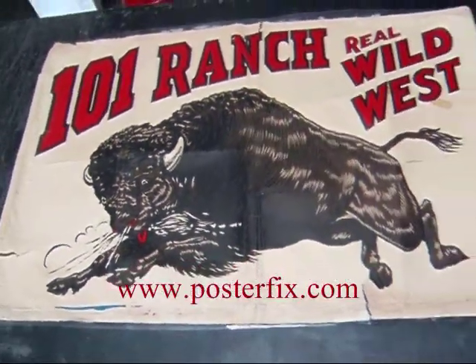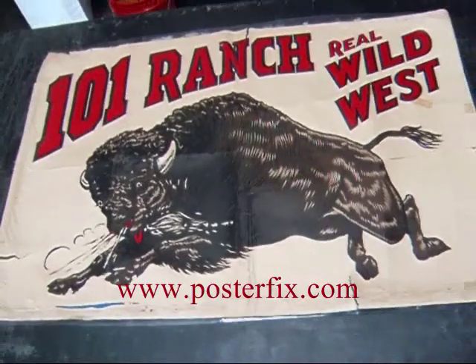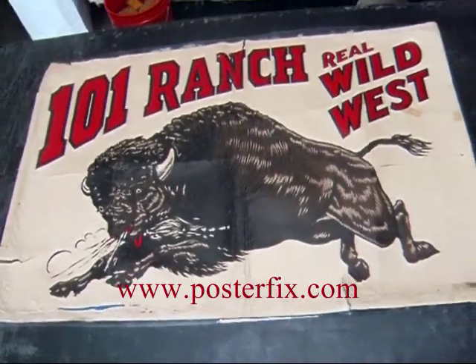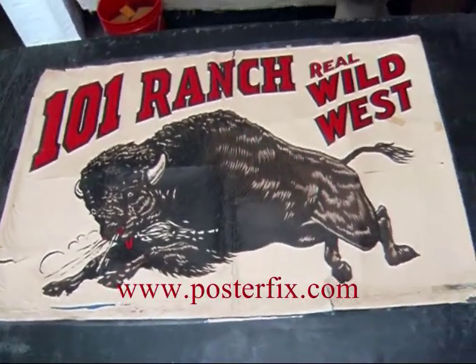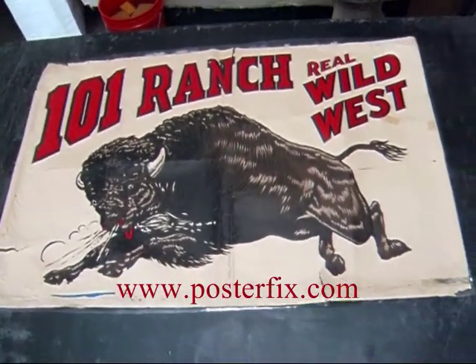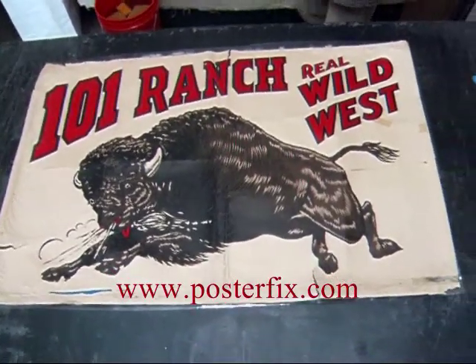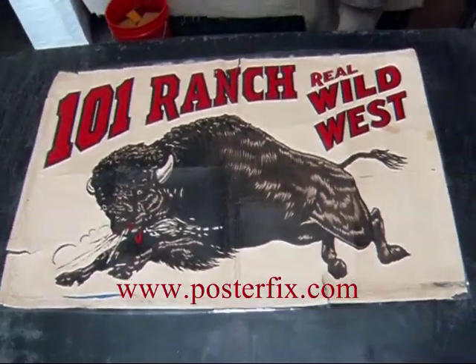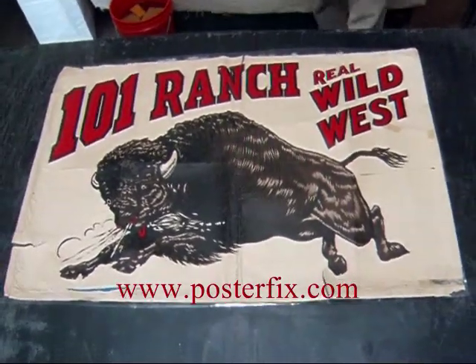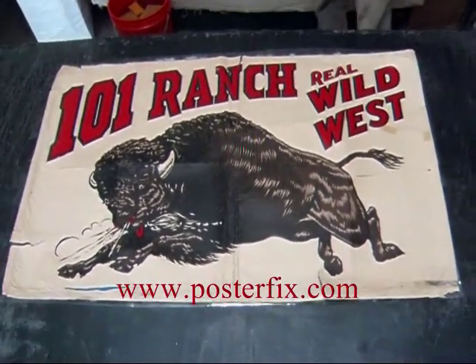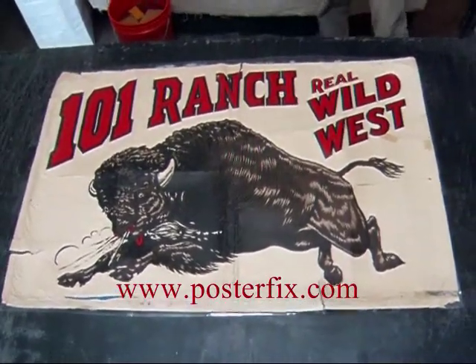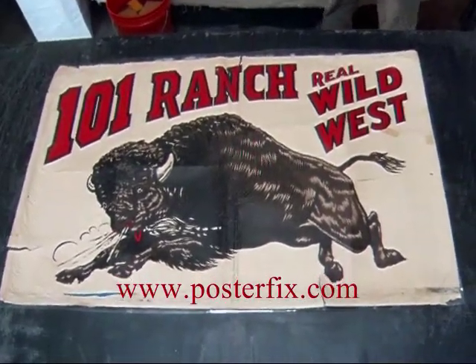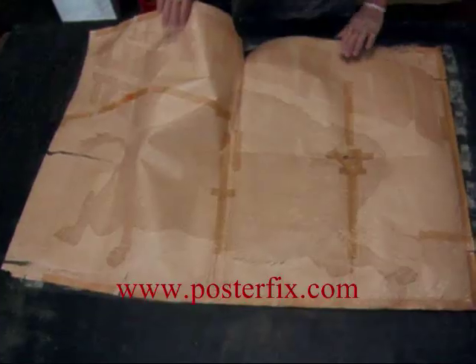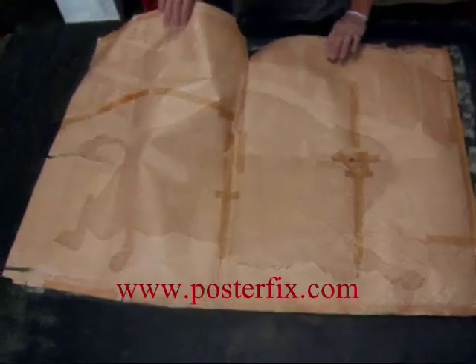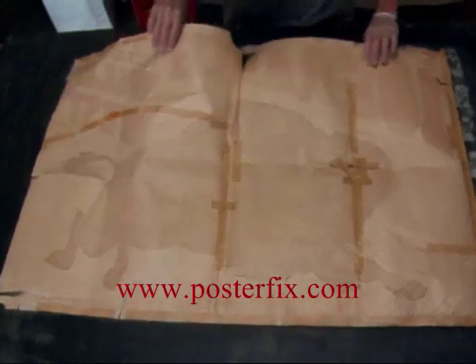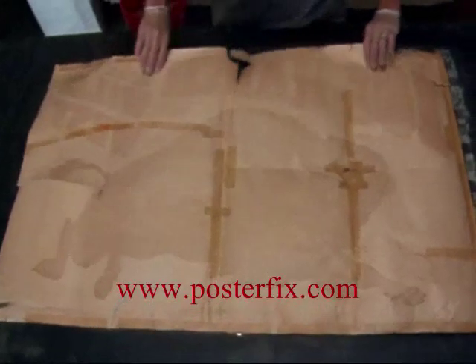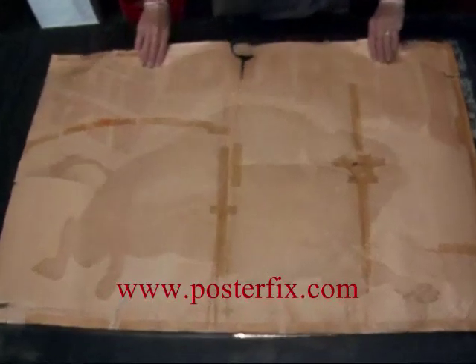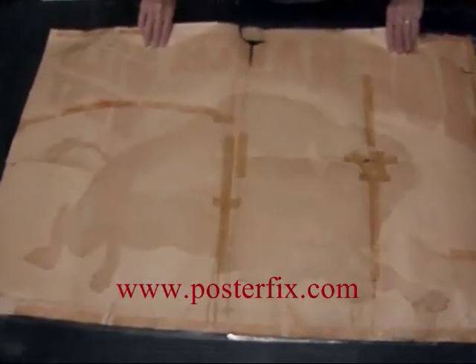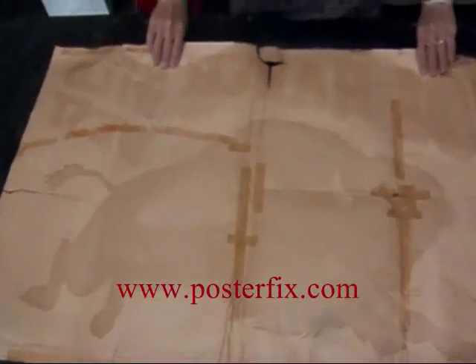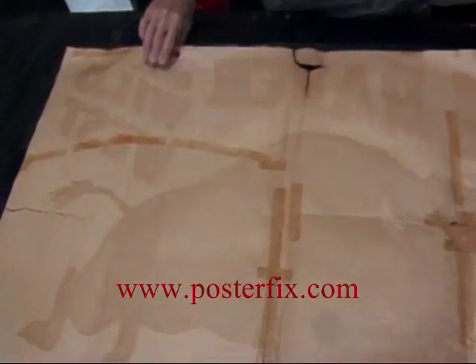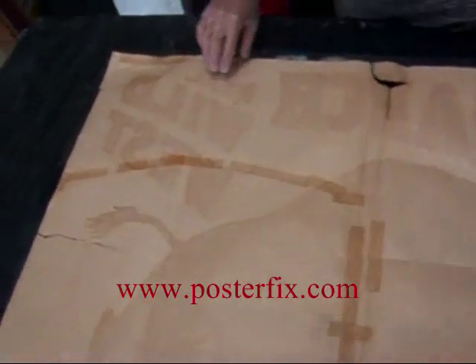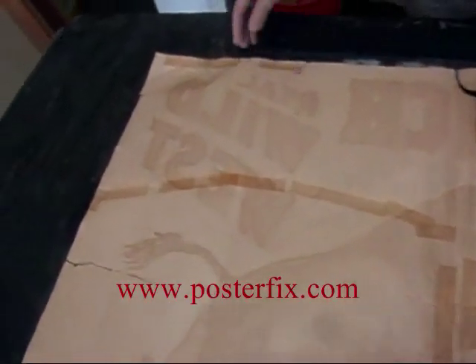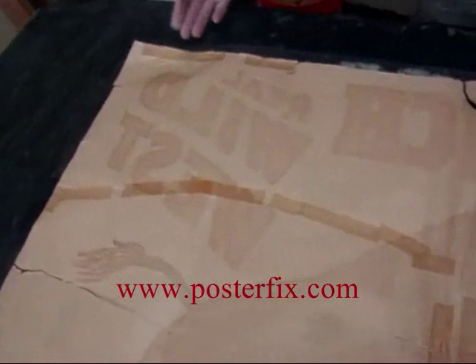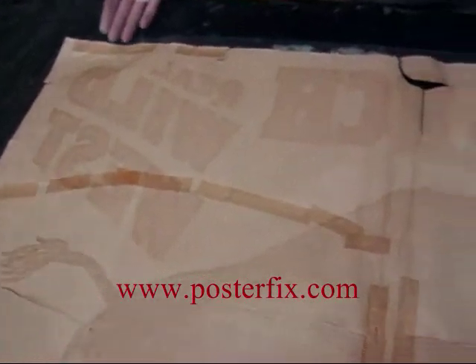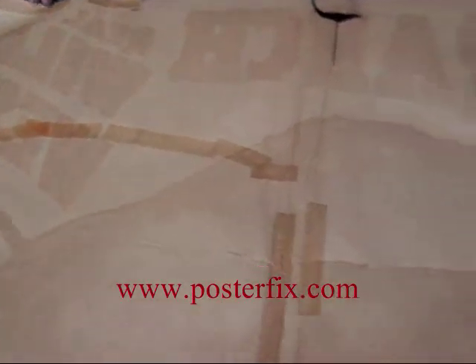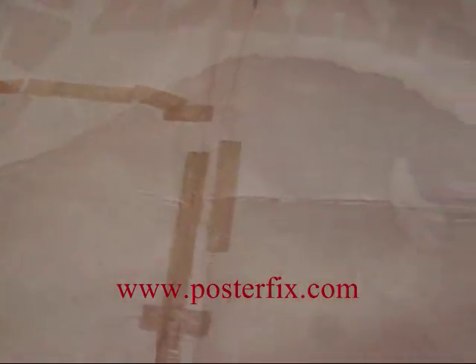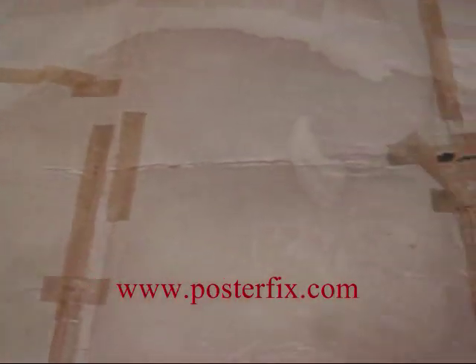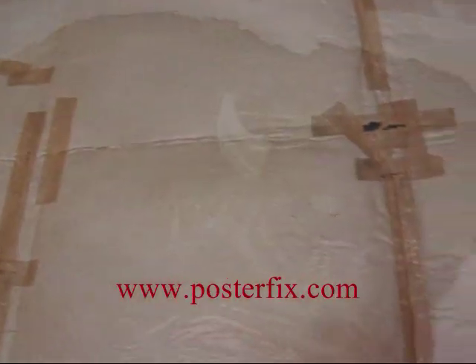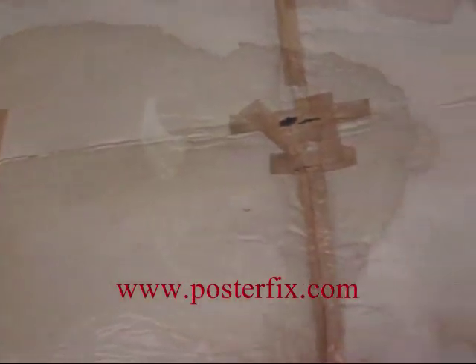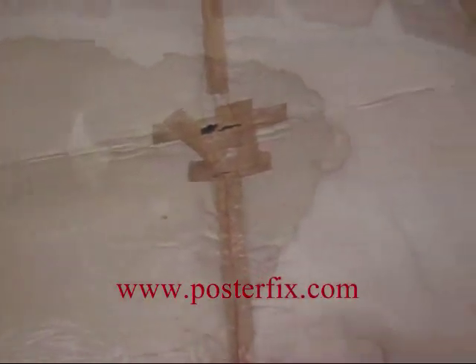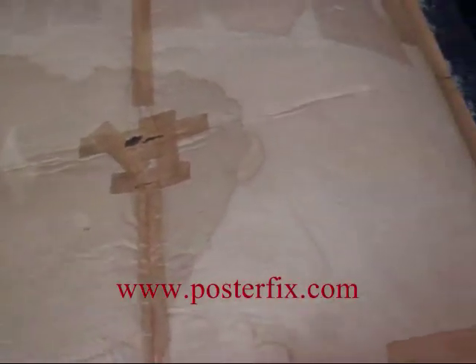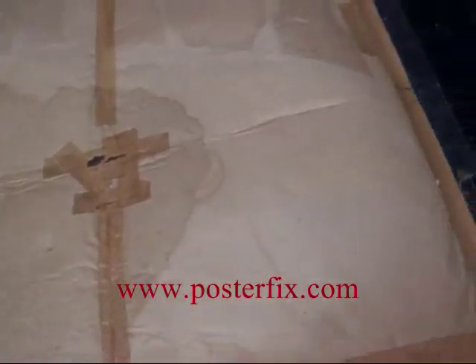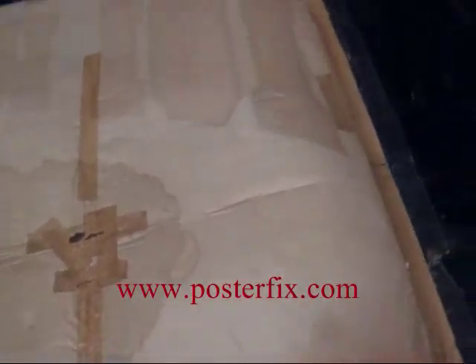This poster has a lot of tape on the back. All this tape is going to come off, or else it won't stick to the linen backing.